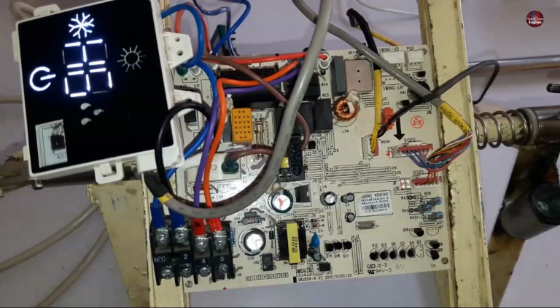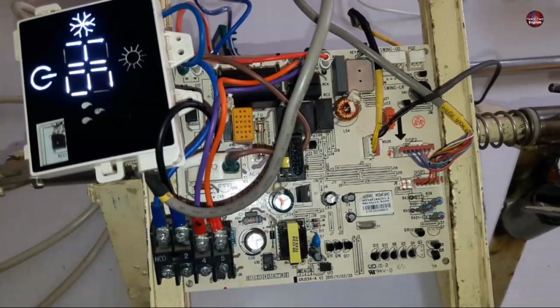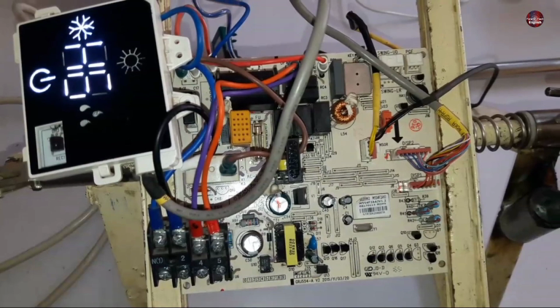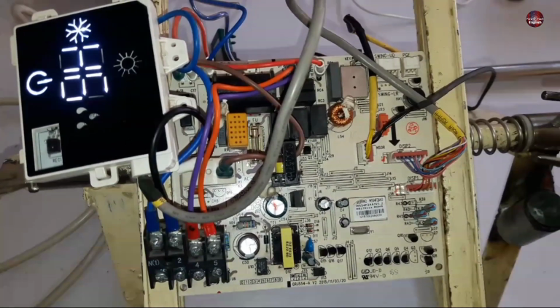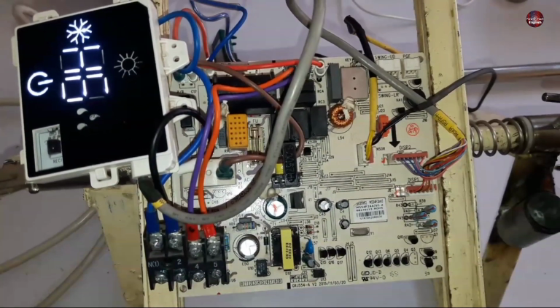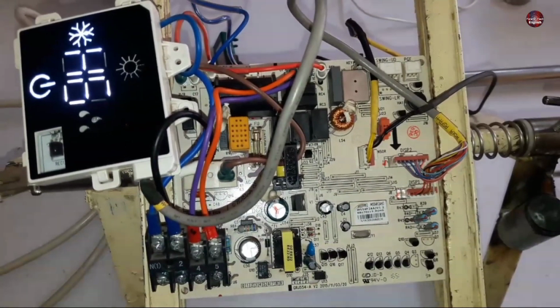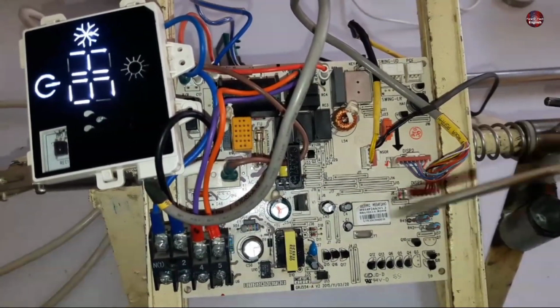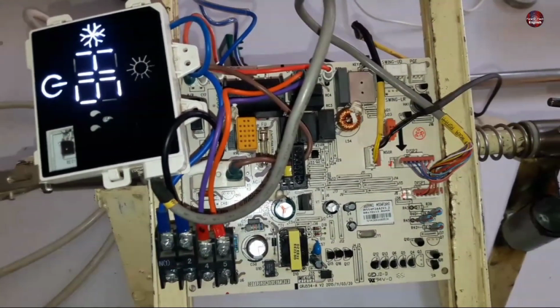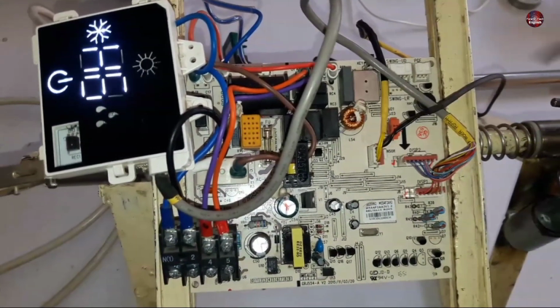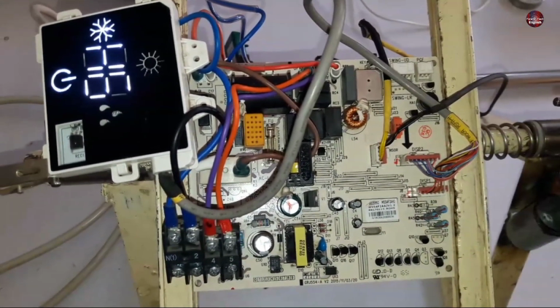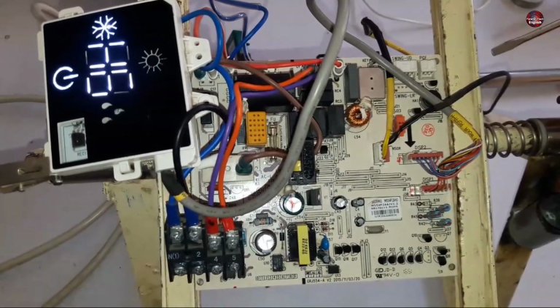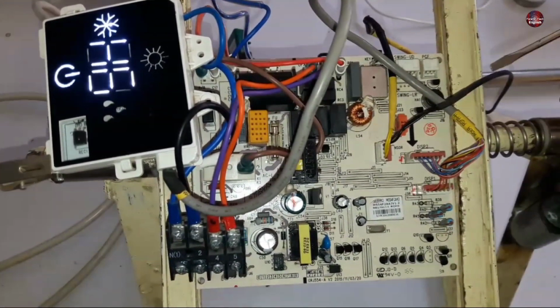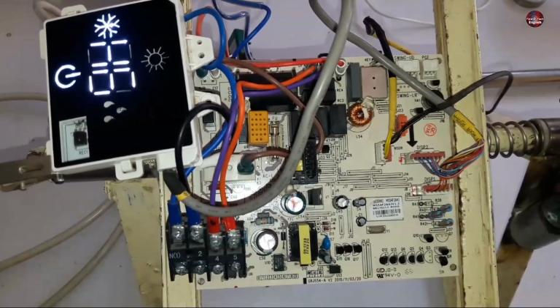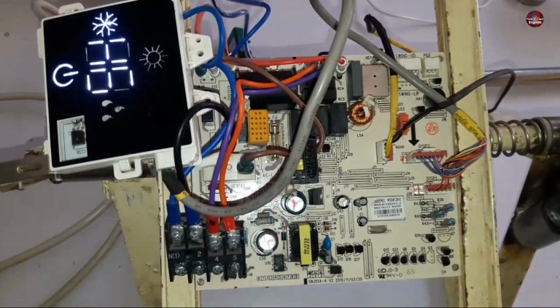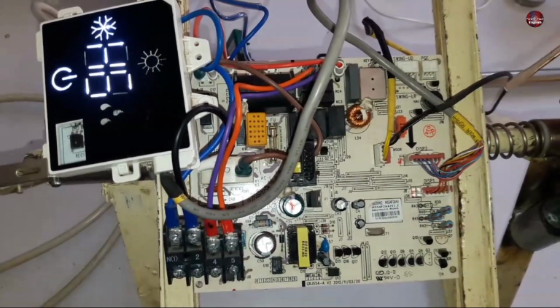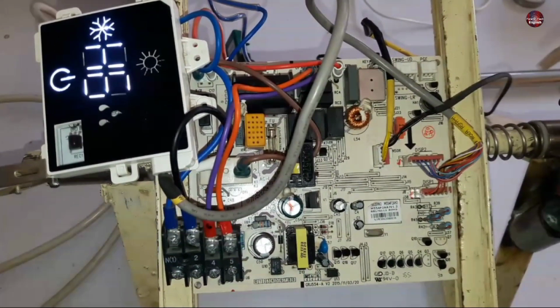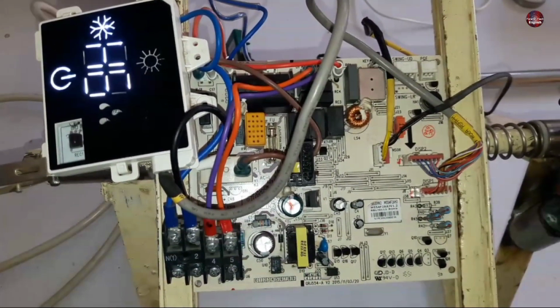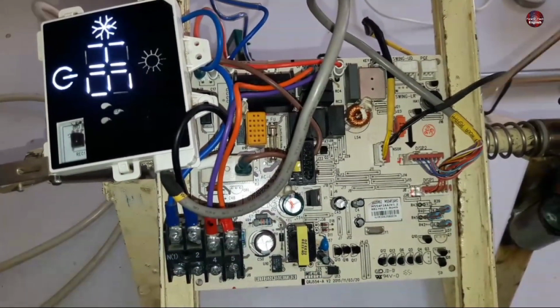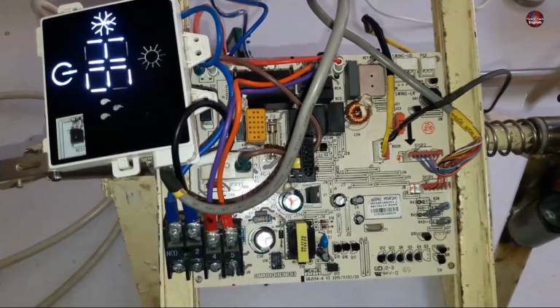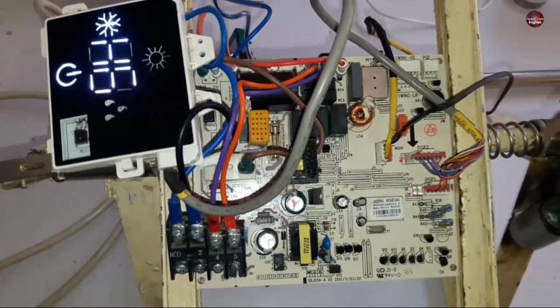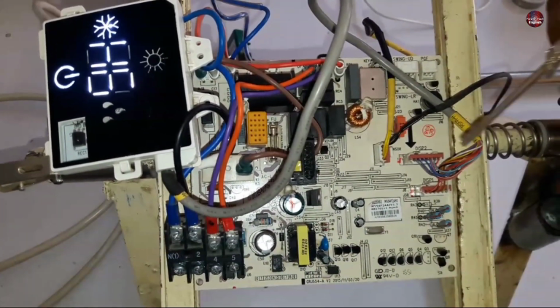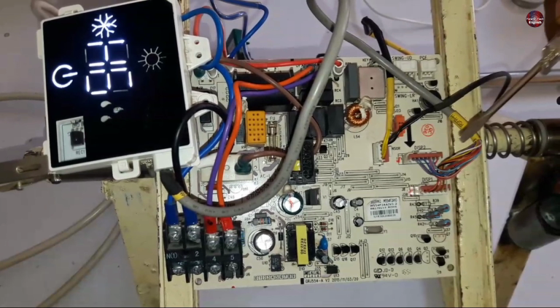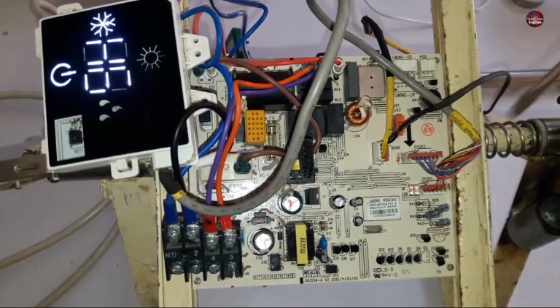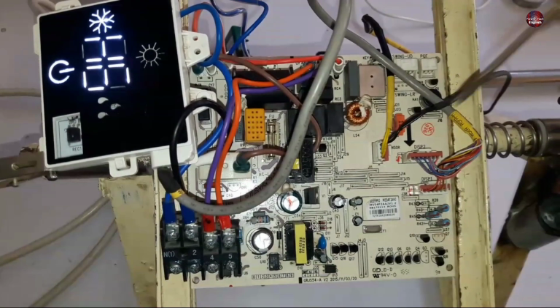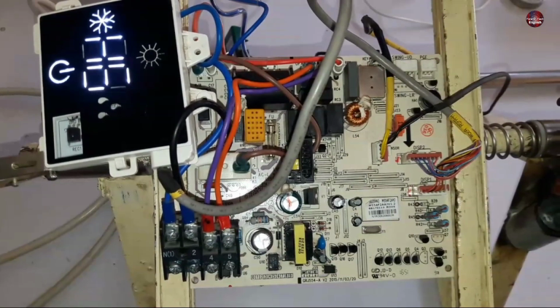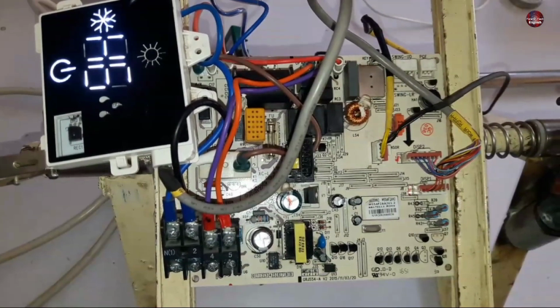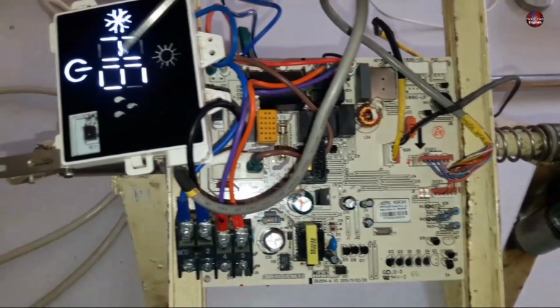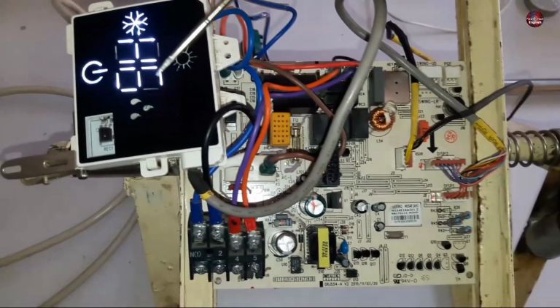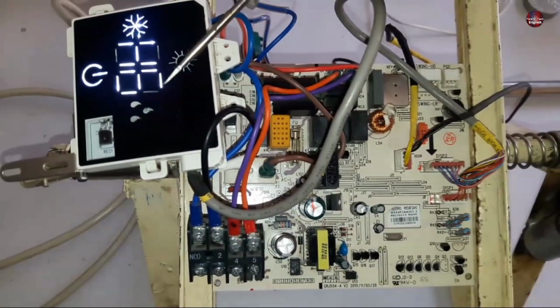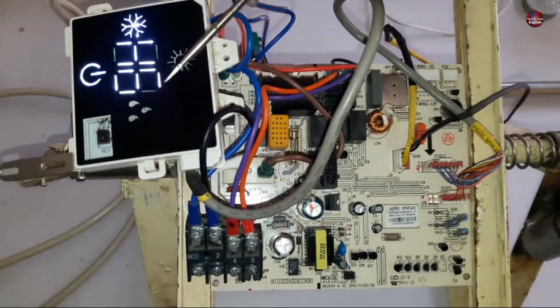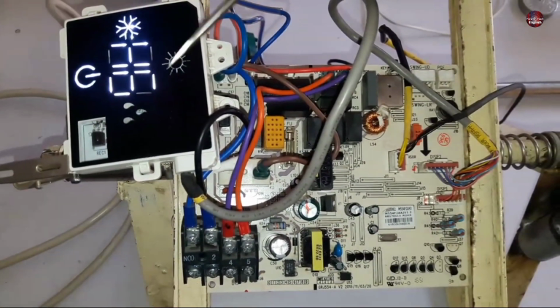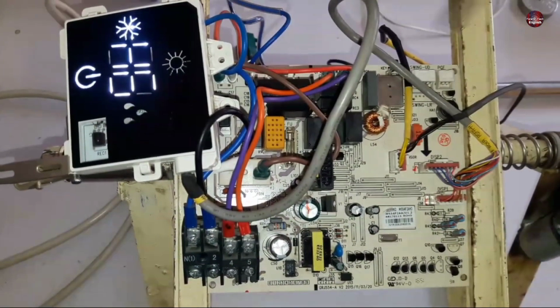This can be fixed by replacing the motor. As no motor is attached to the circuit board I have here, that is why an H6 error is shown.